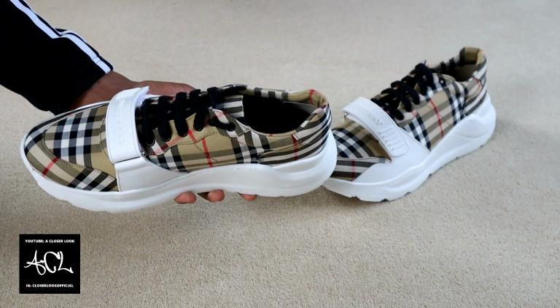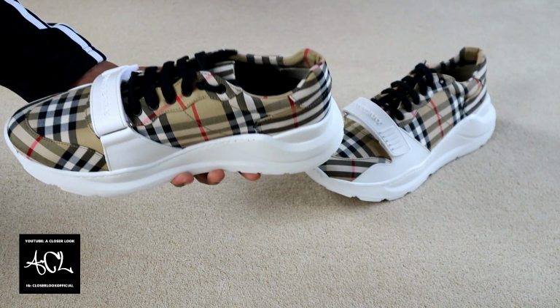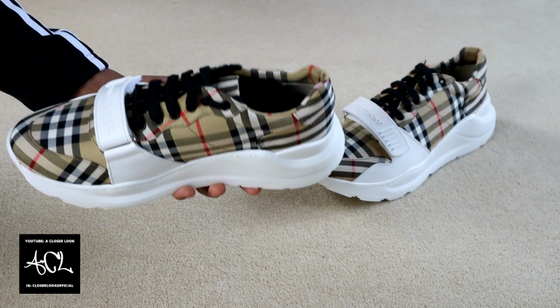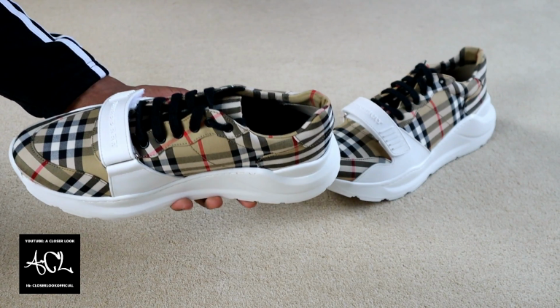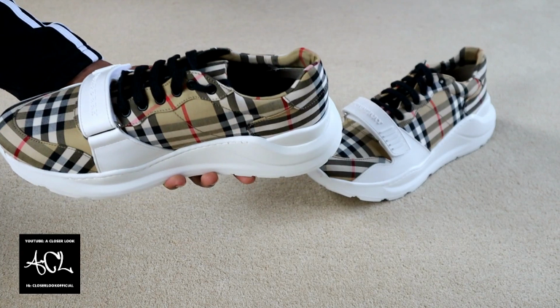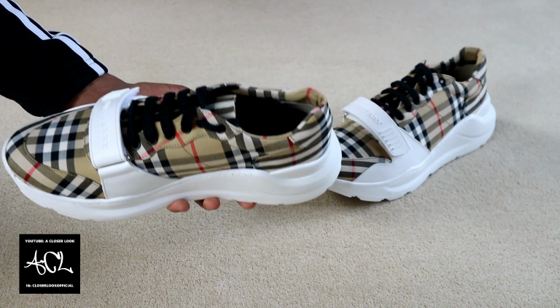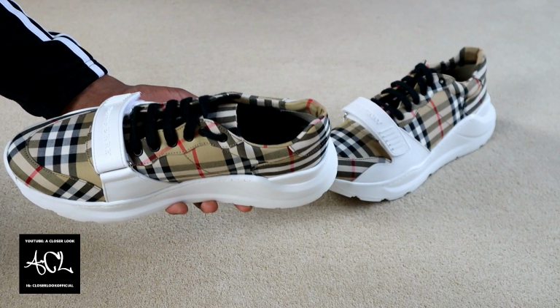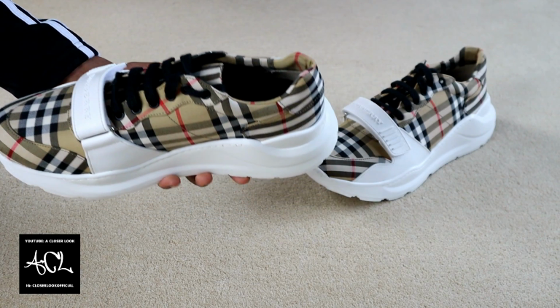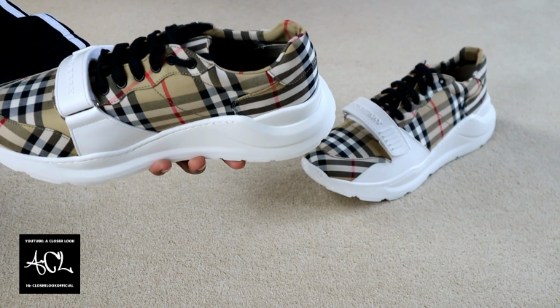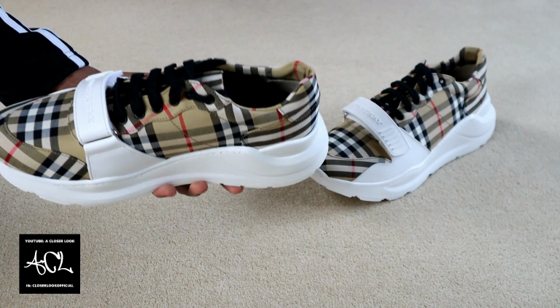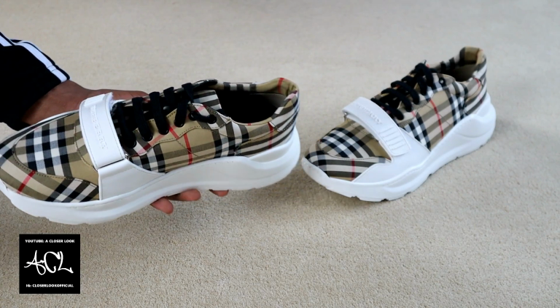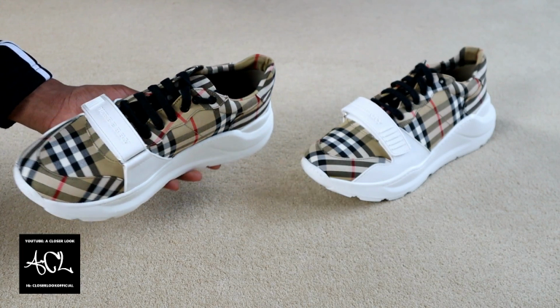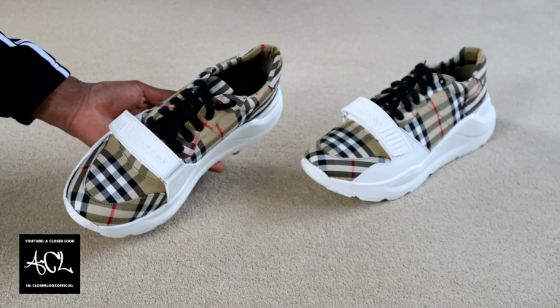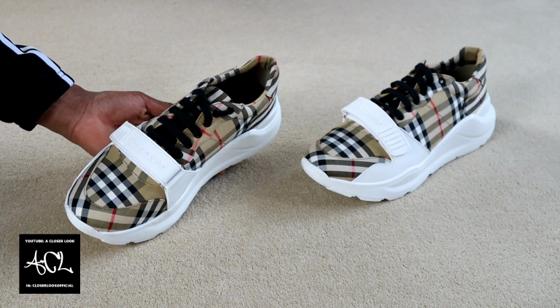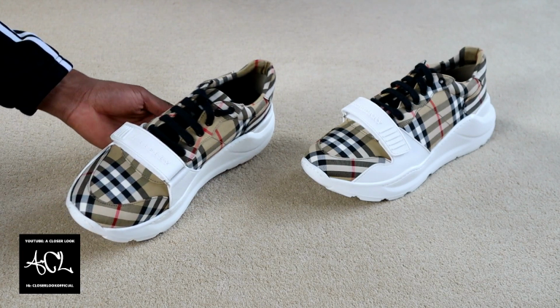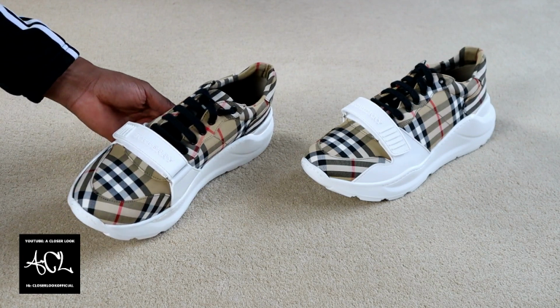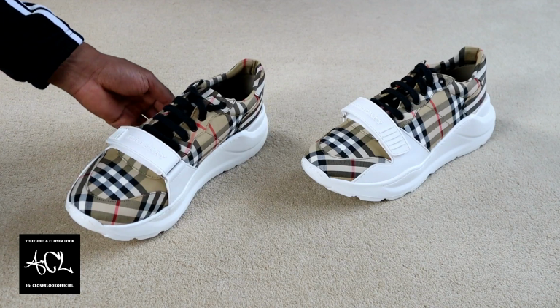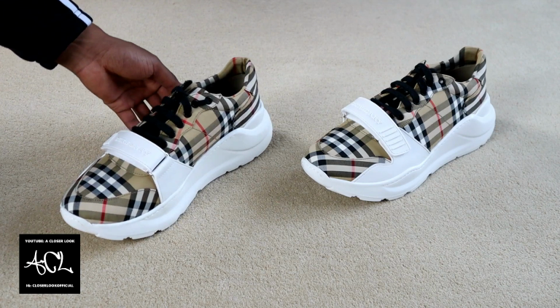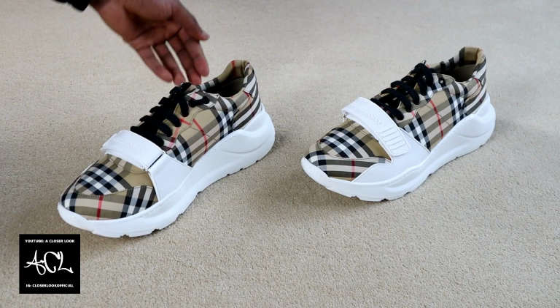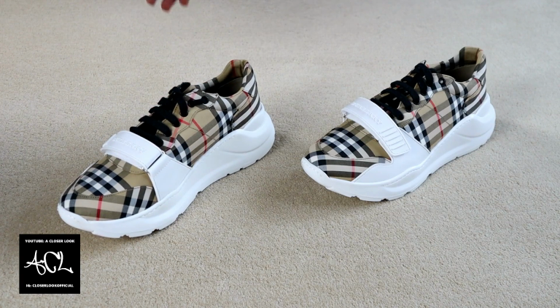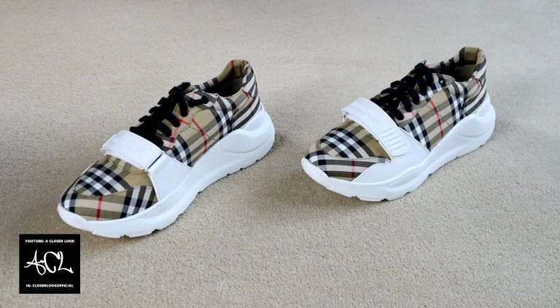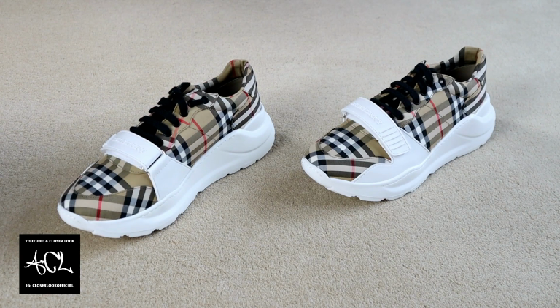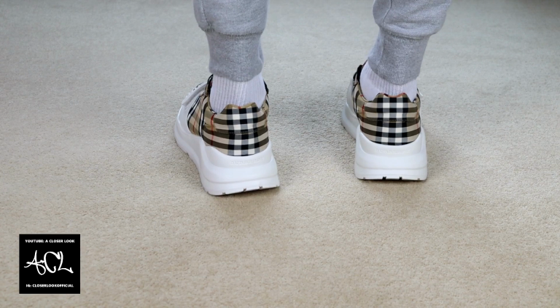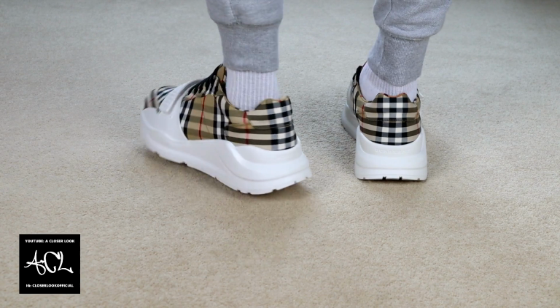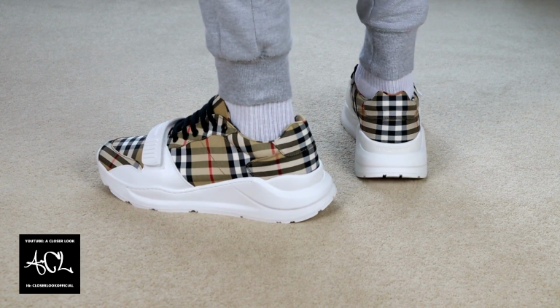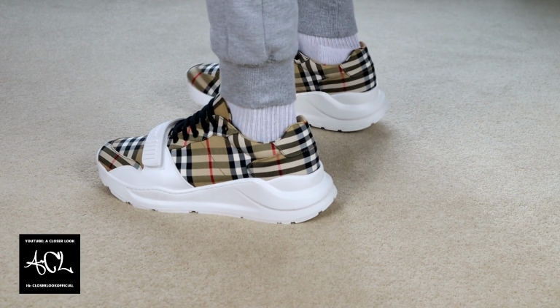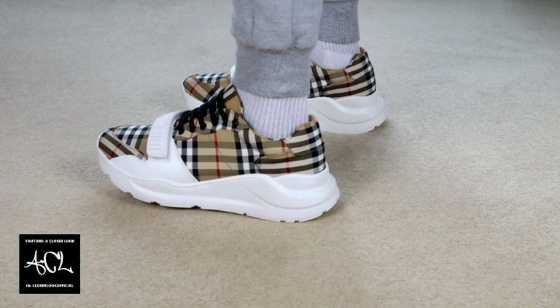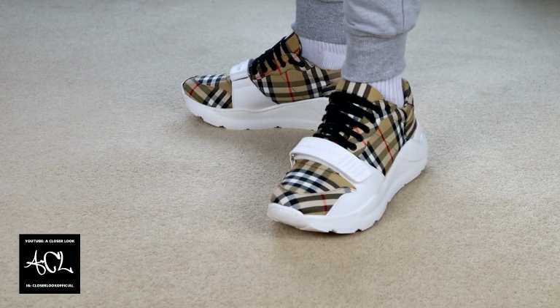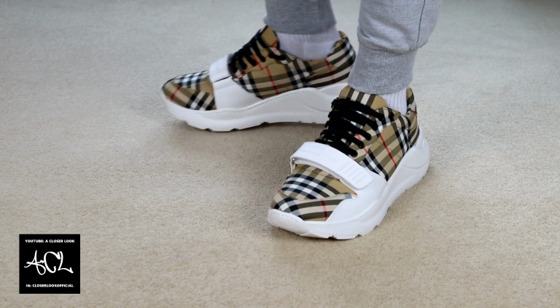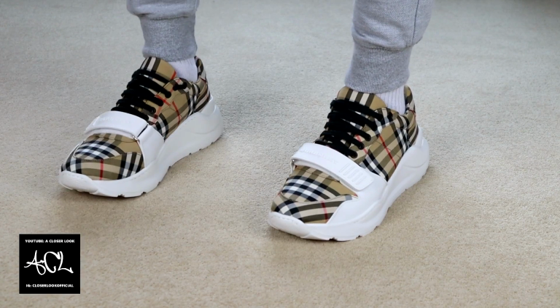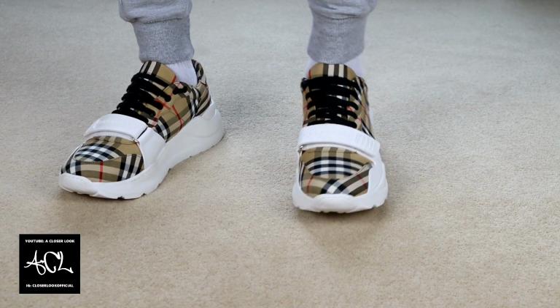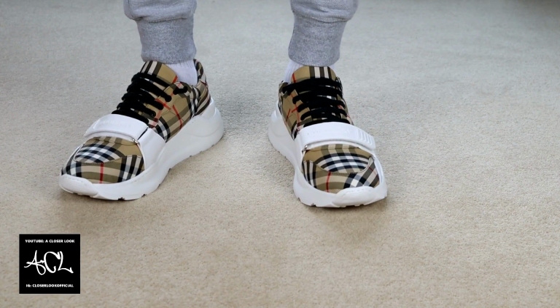Holding the sneakers in hand they feel very solid, weighty and well built. They are quite a chunky pair of shoes but they do look more elegant and luxurious than a lot of the other luxury chunky sneakers on the market right now. This makes them a viable option for those who are buying not just for the brand name but also for a nice look.